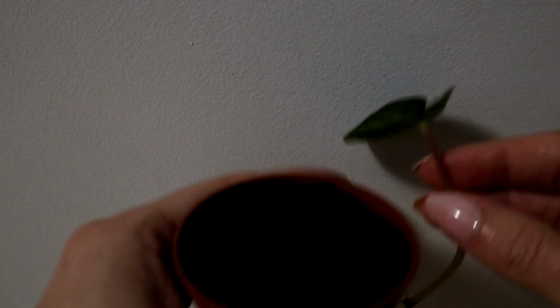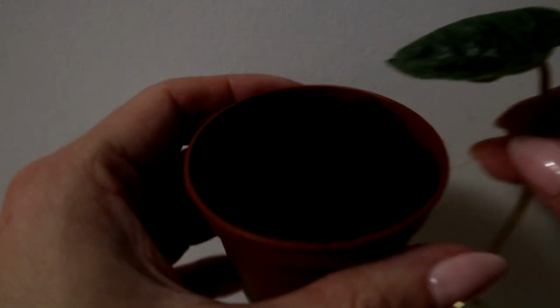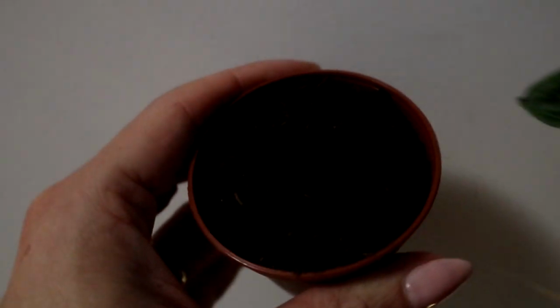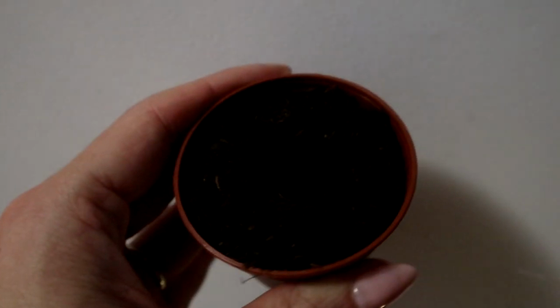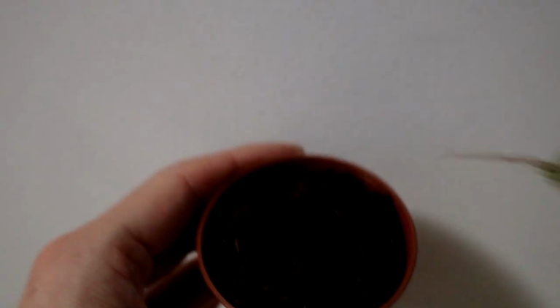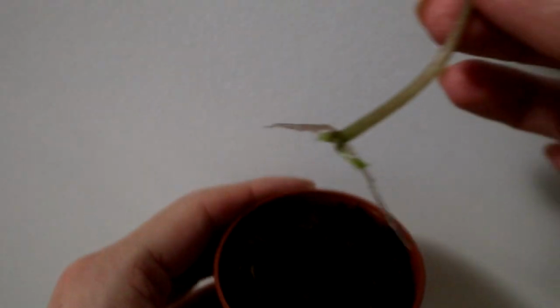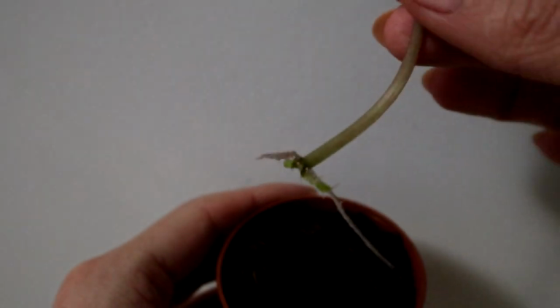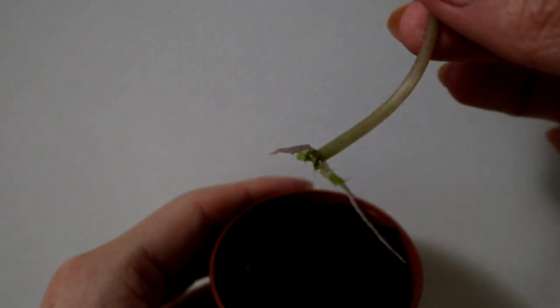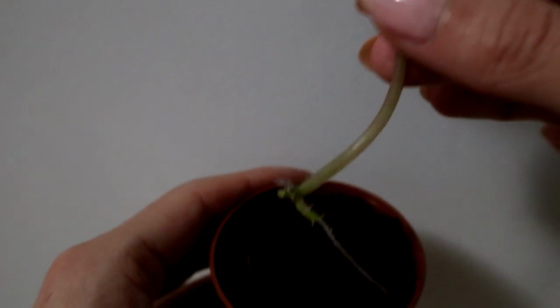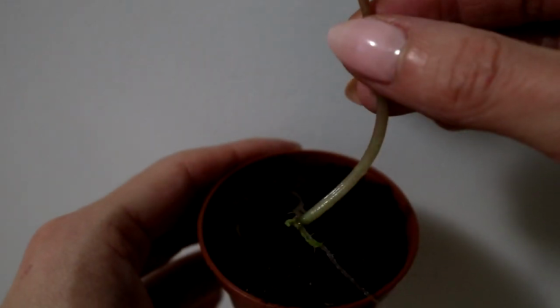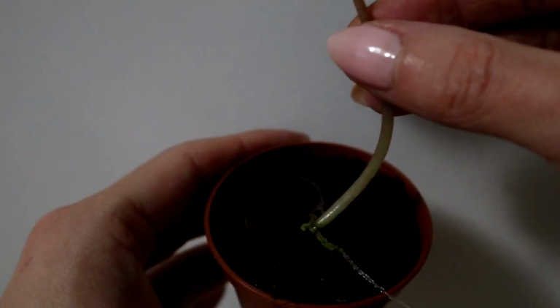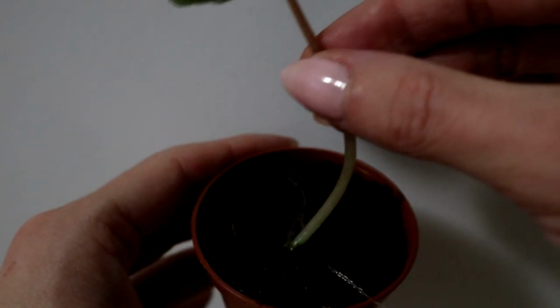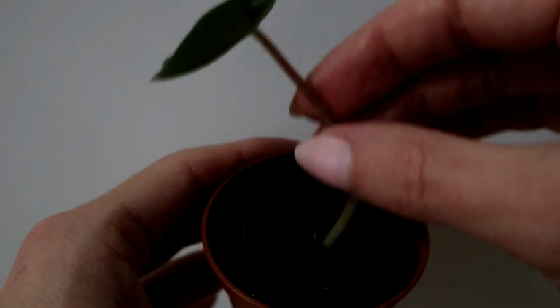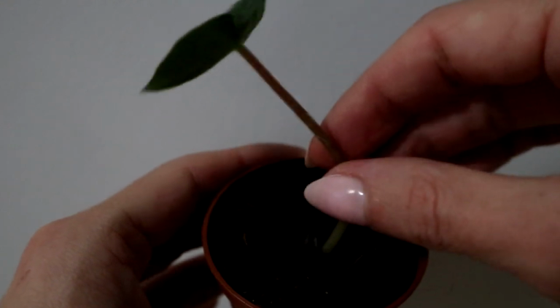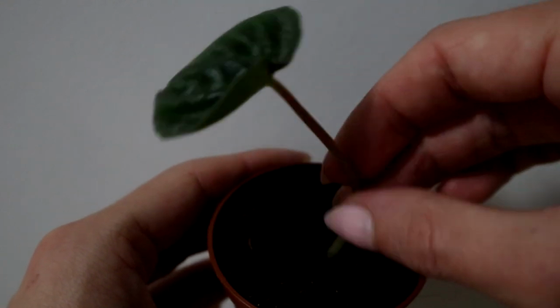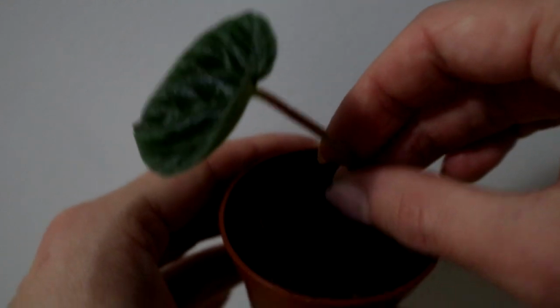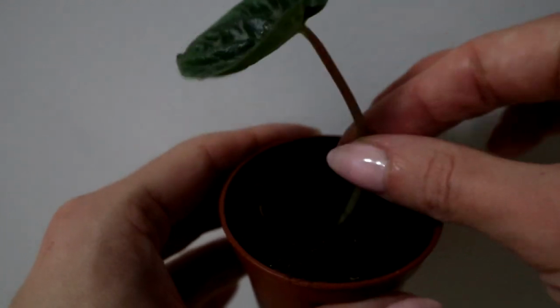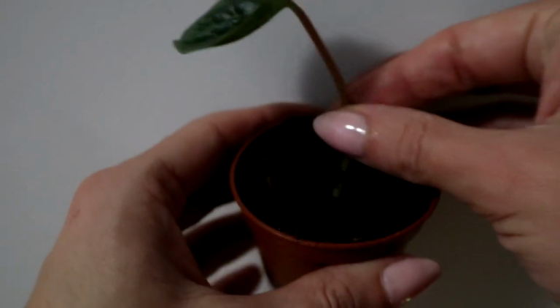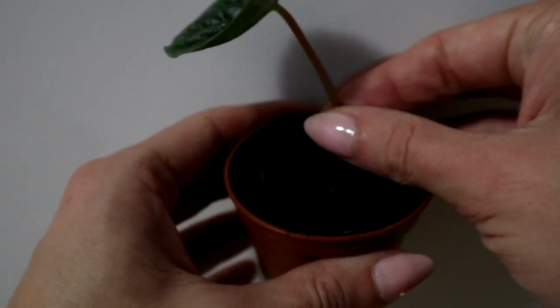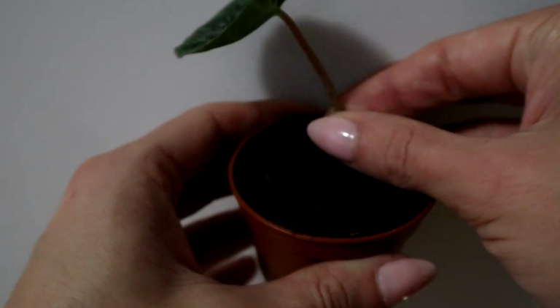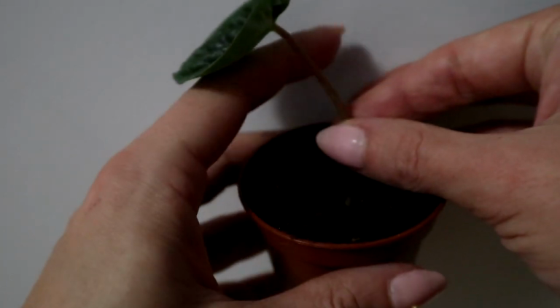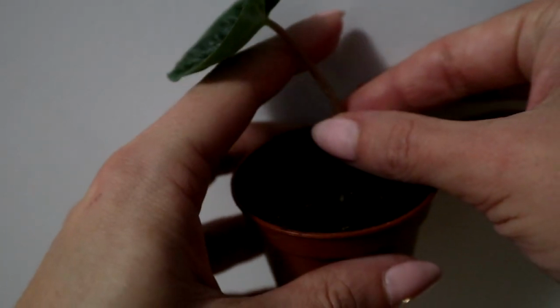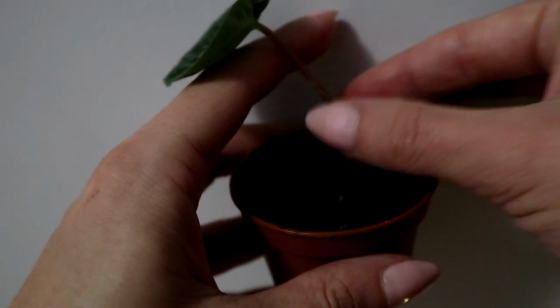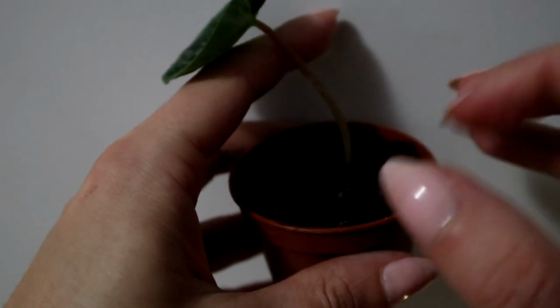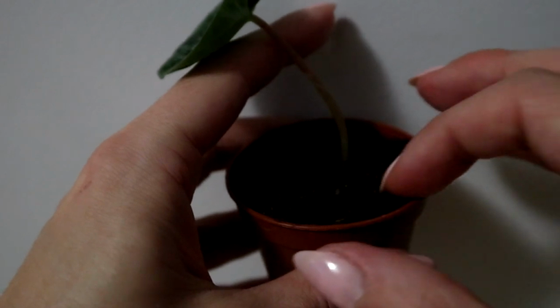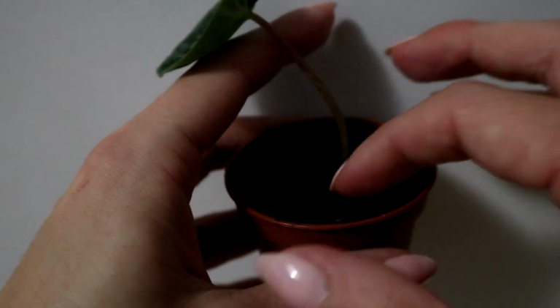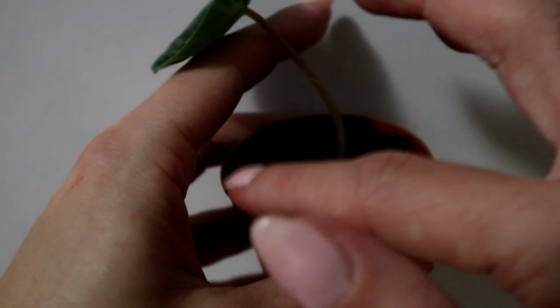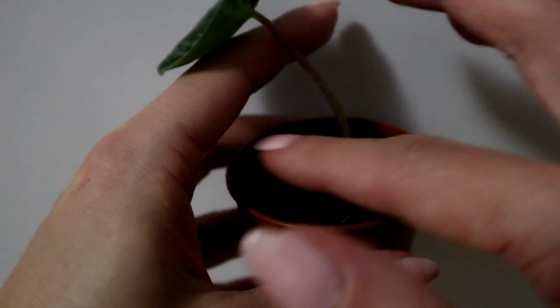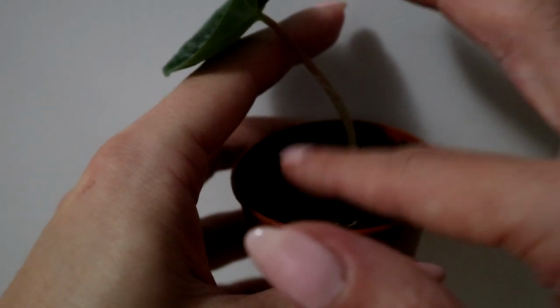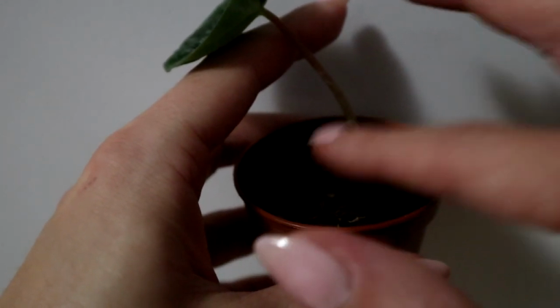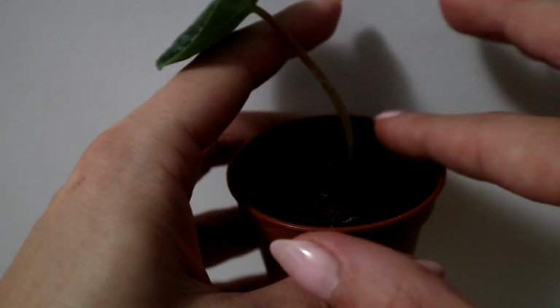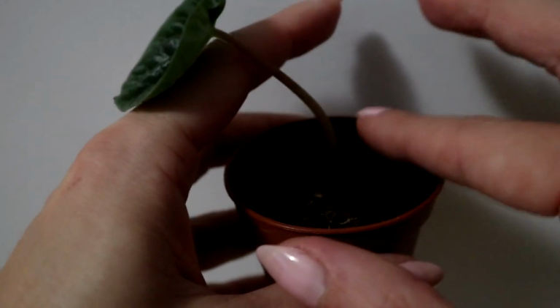What I do next: I take a small pot filled up with soil and plant my leaf with roots in there. Do everything very gently, try not to damage the roots, and press the soil.